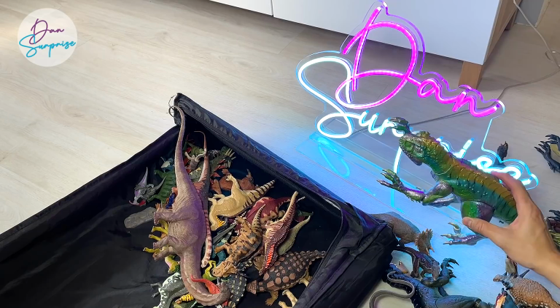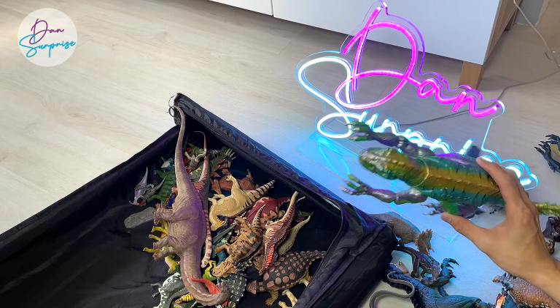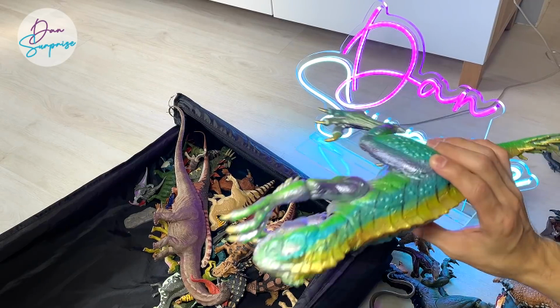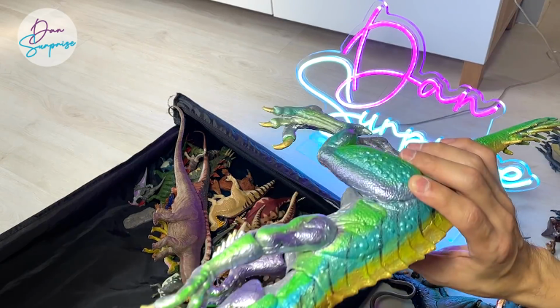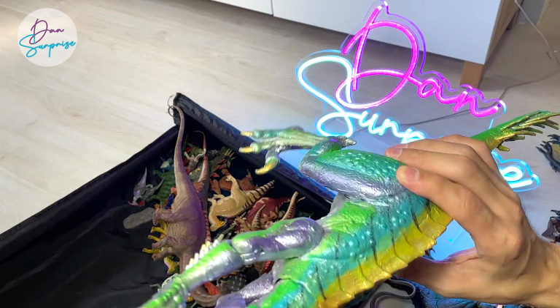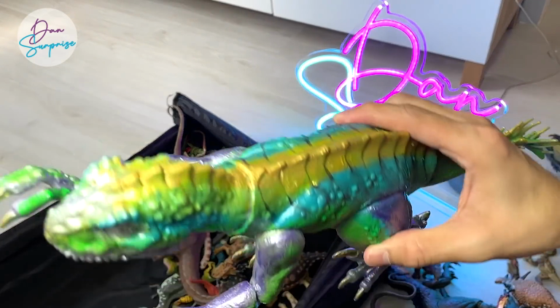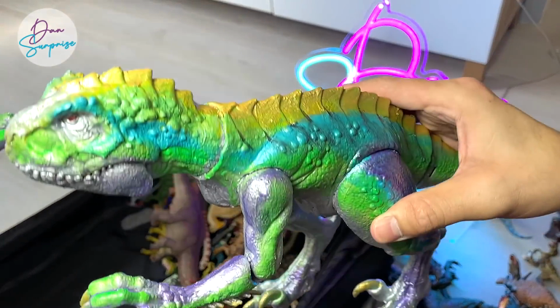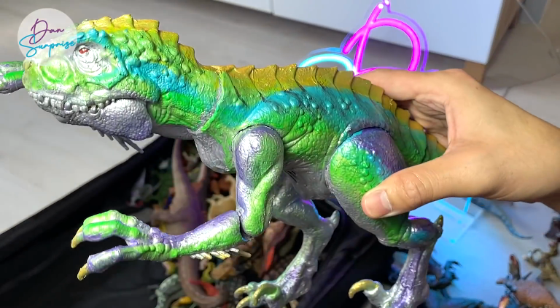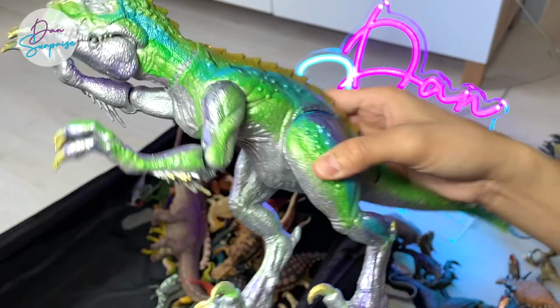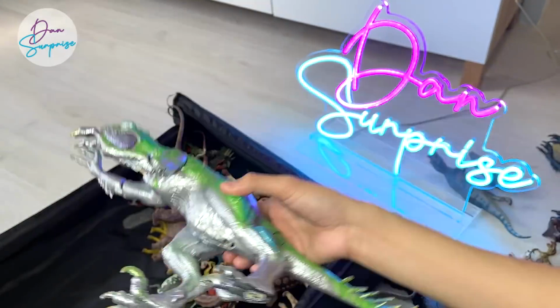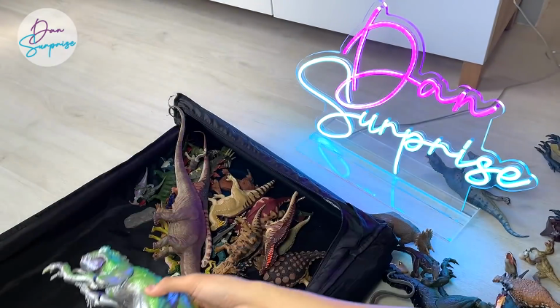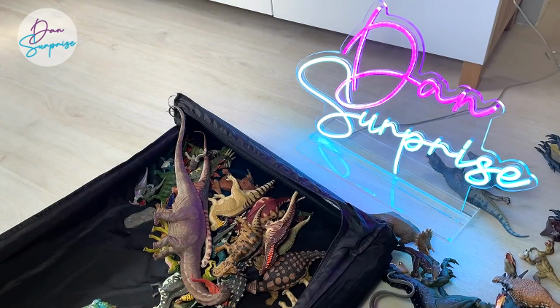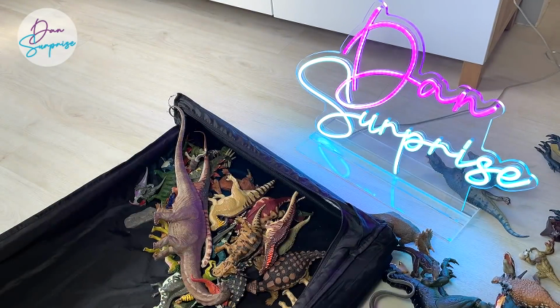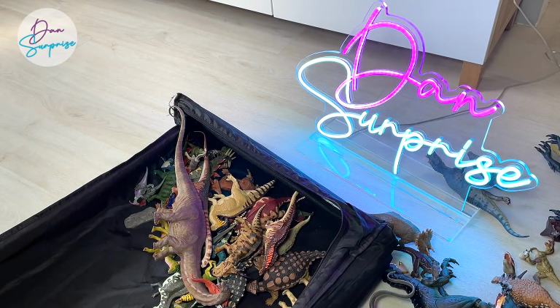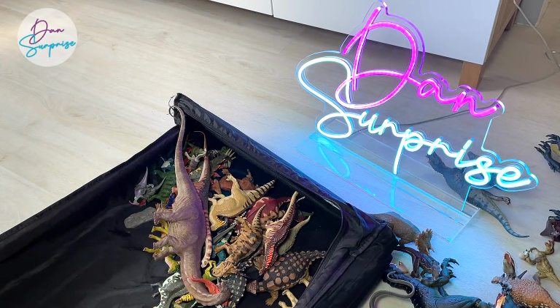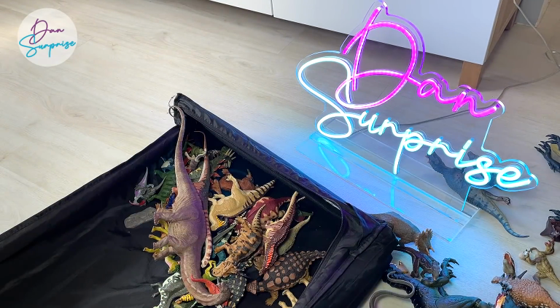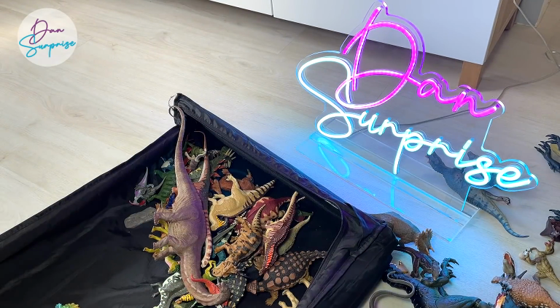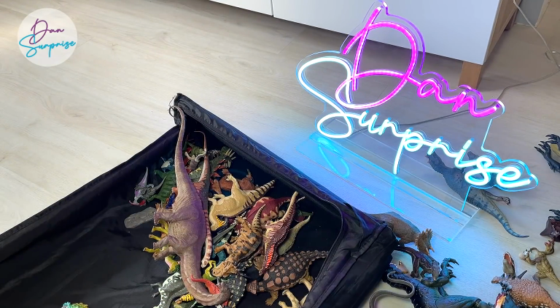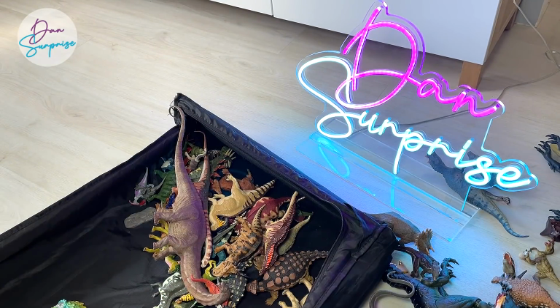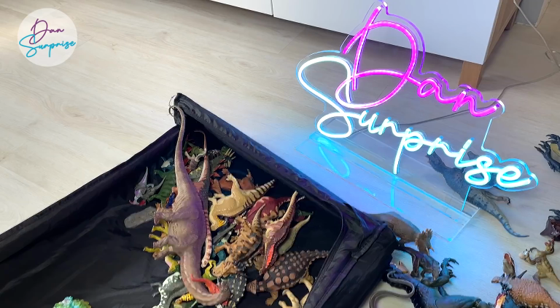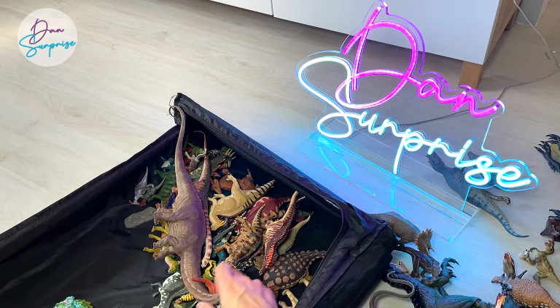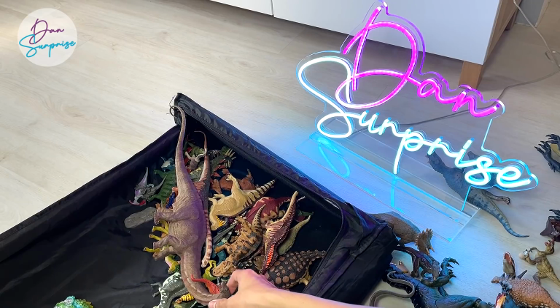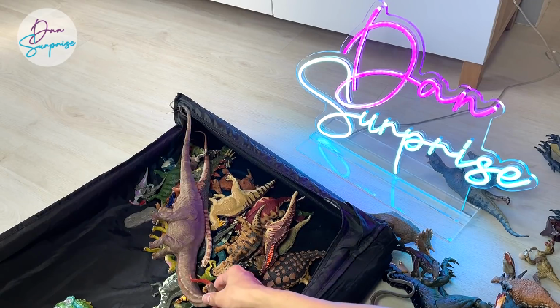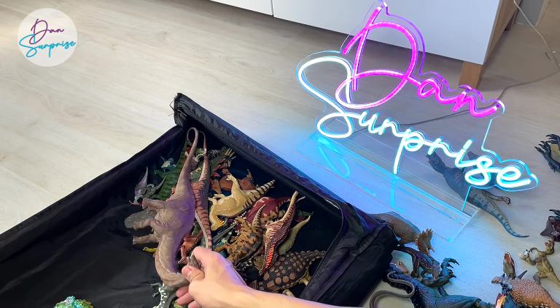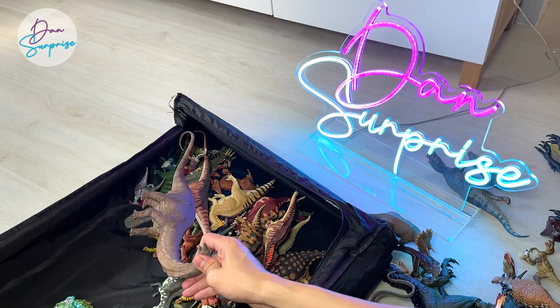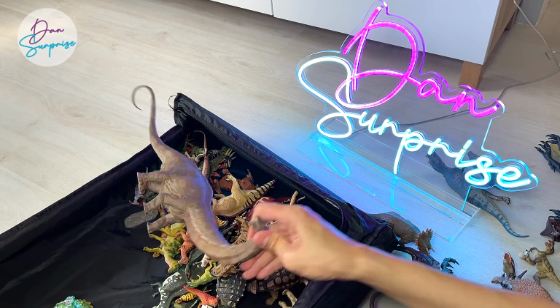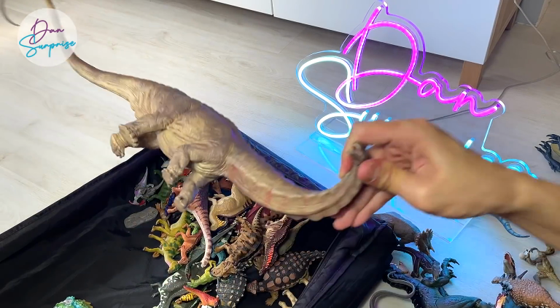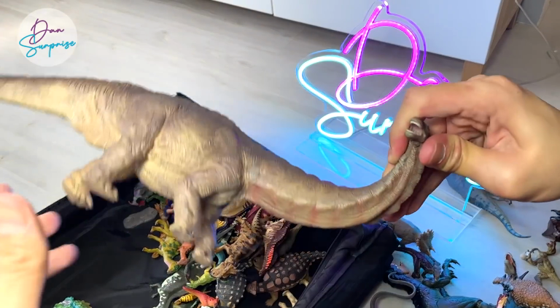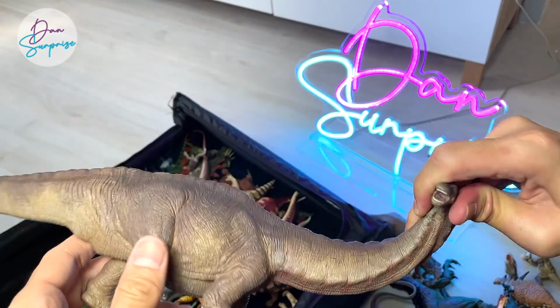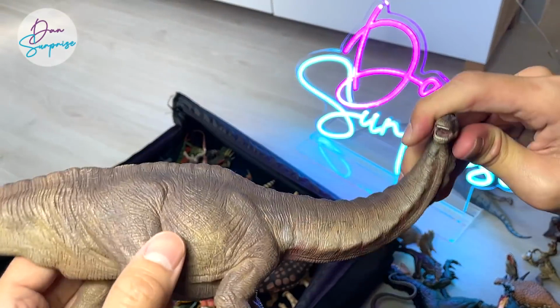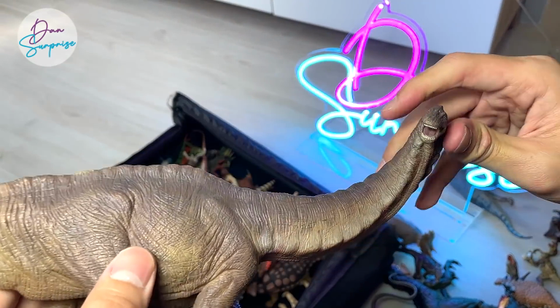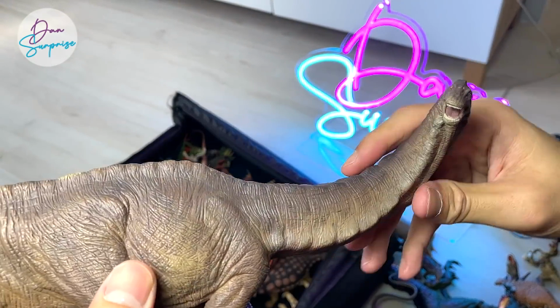So do you guys like my Scorpius Rex repaint? It took me about a day to paint it — not extremely difficult.